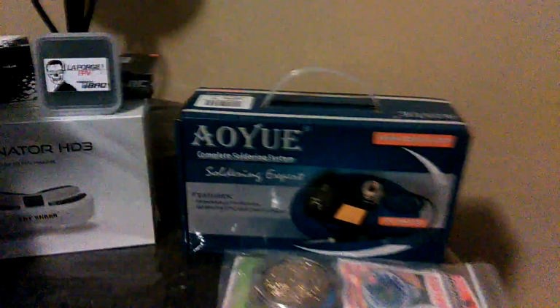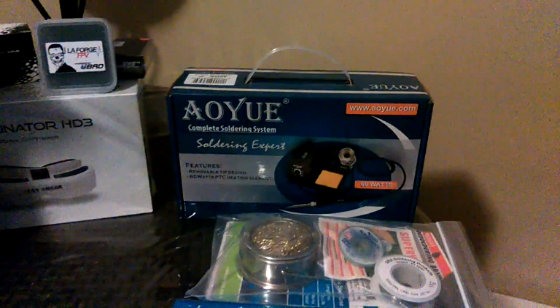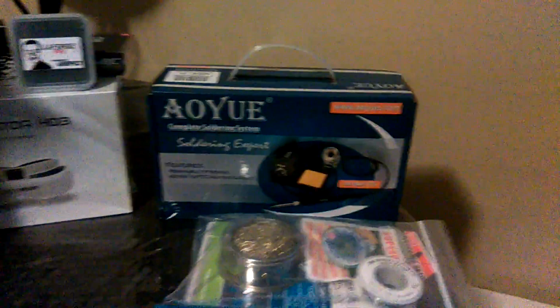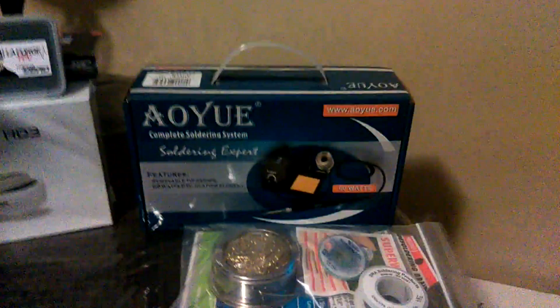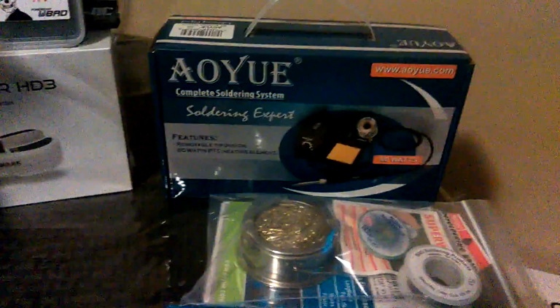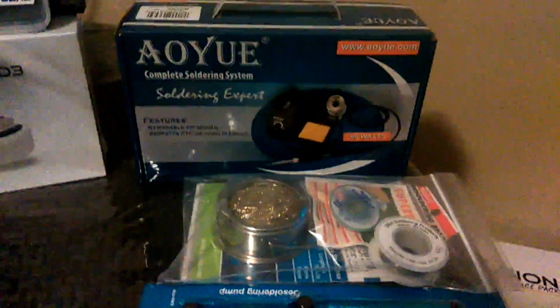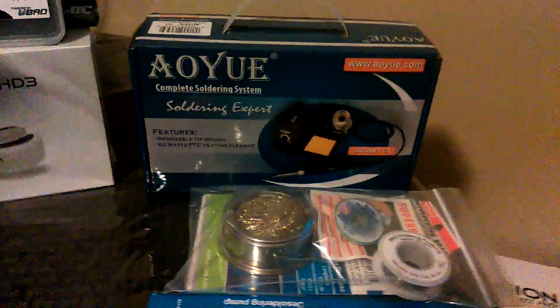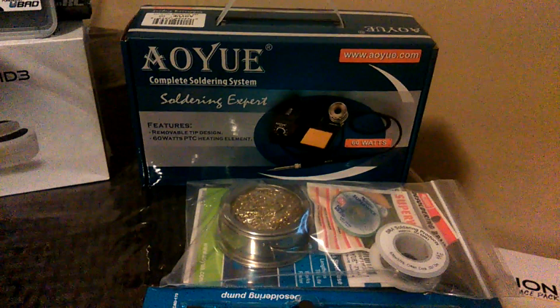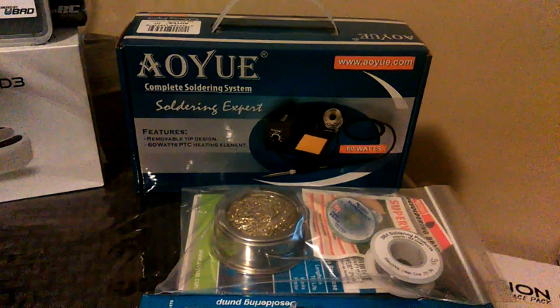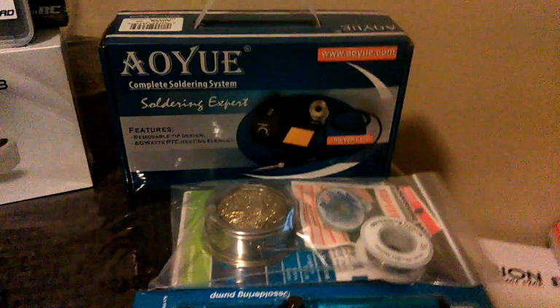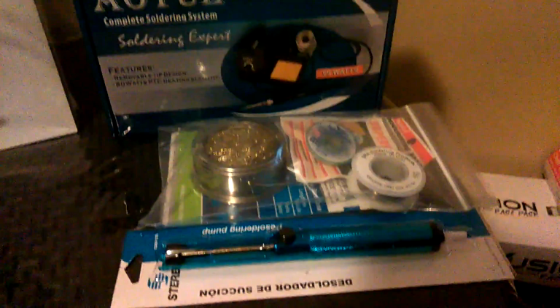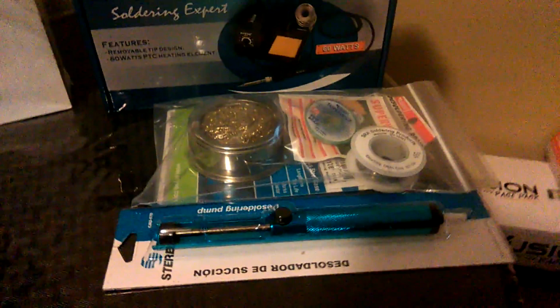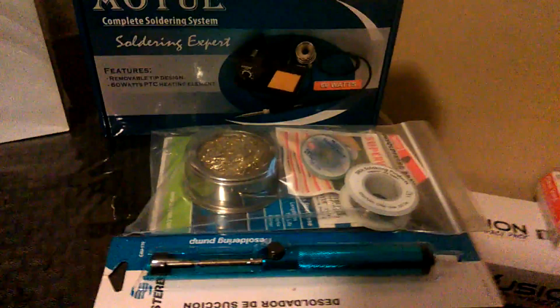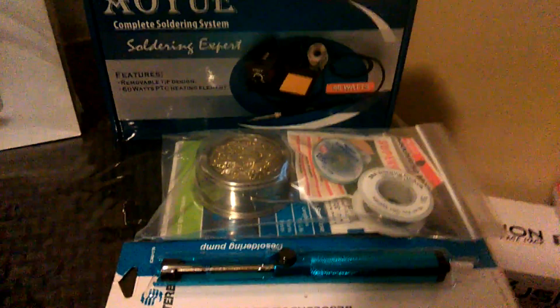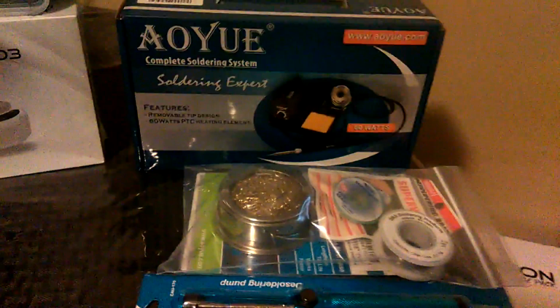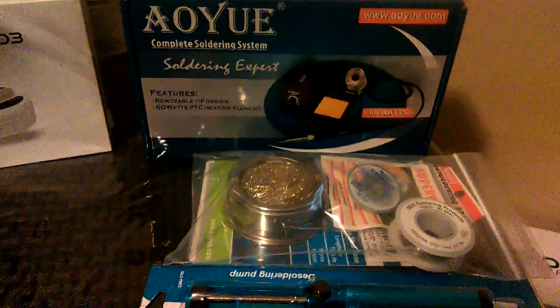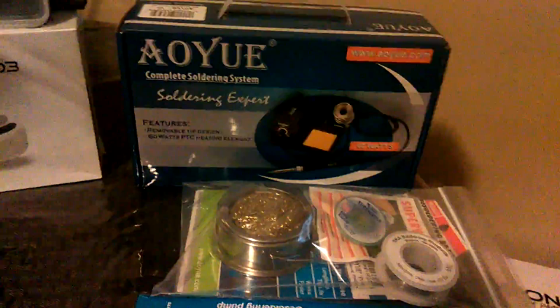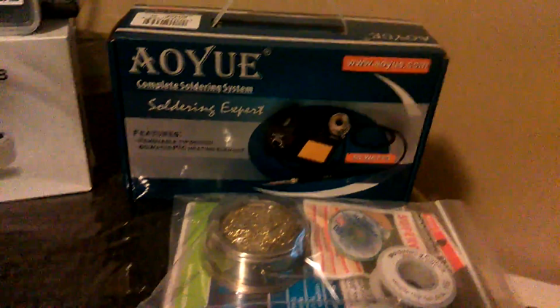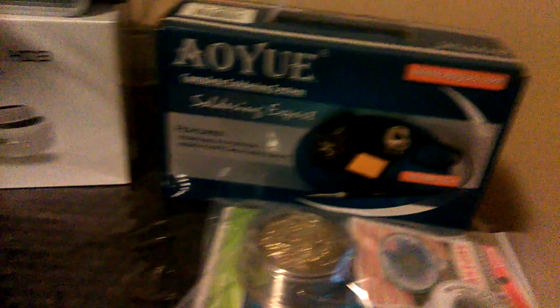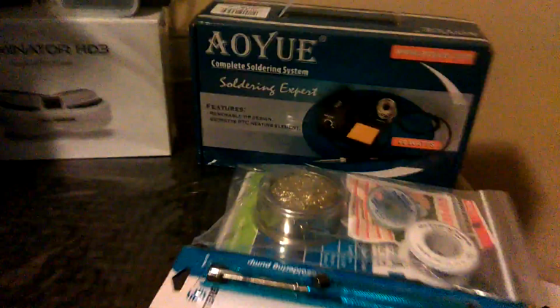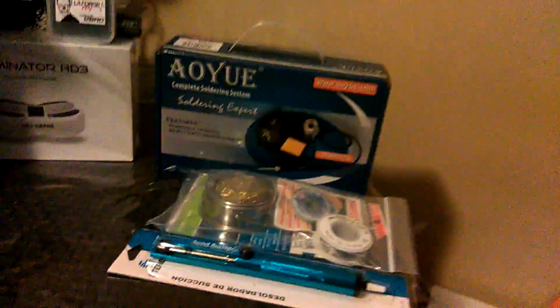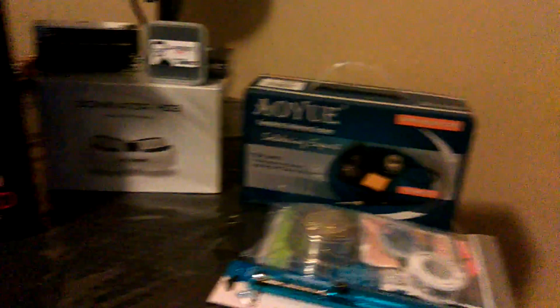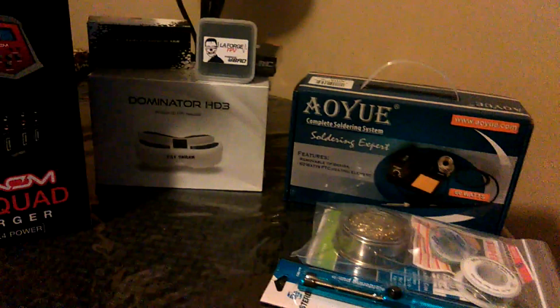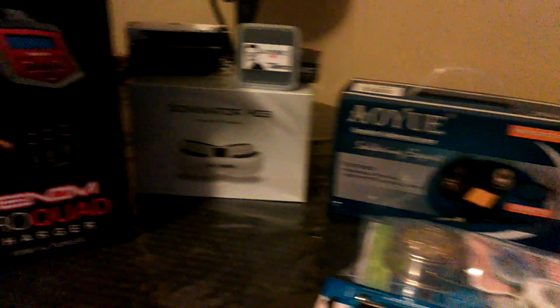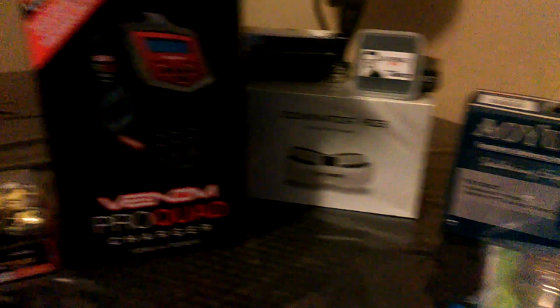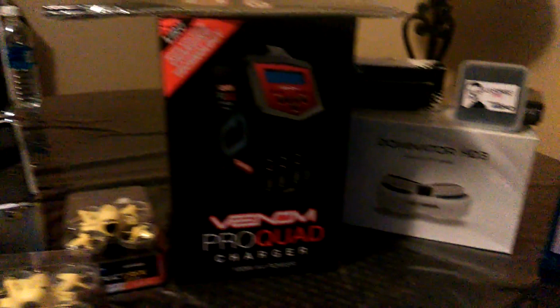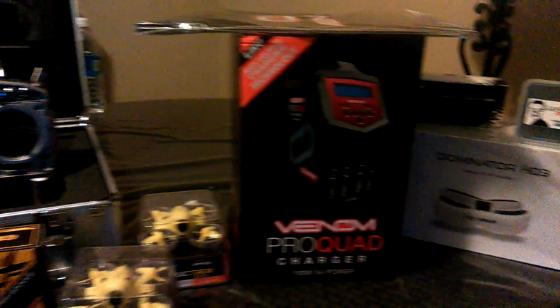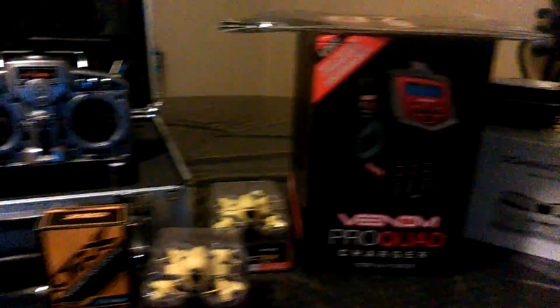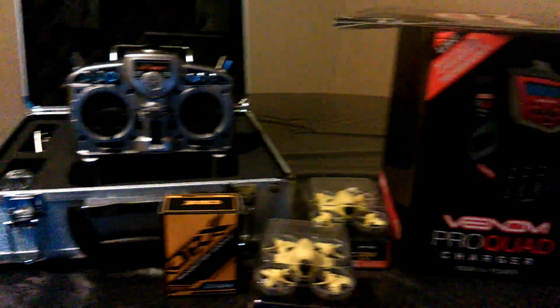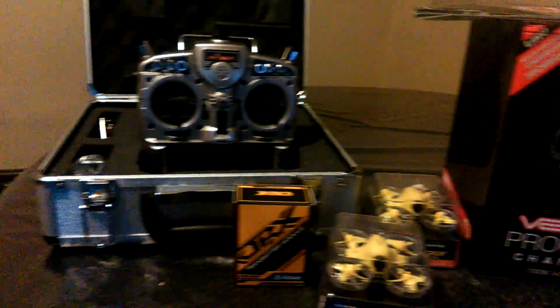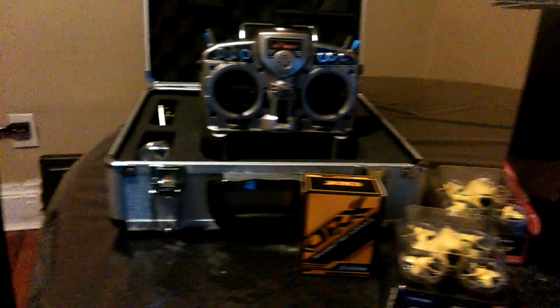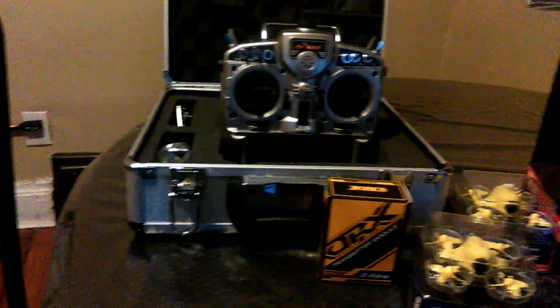And I have the IU — I guess that's how you pronounce it — IU Complete Soldering System. Getting into FPV, you've got to be able to solder. So these are the products I have for you coming up. I'm going to do an unboxing and a review of them all.